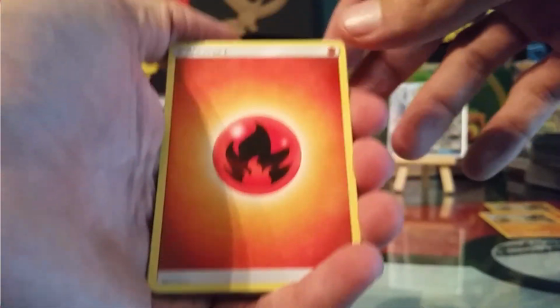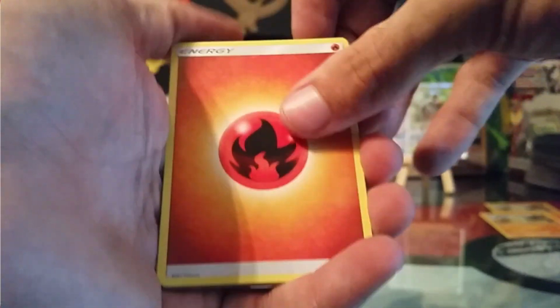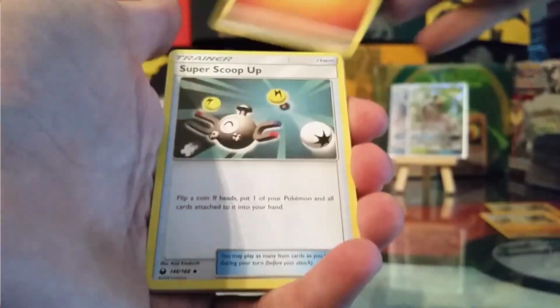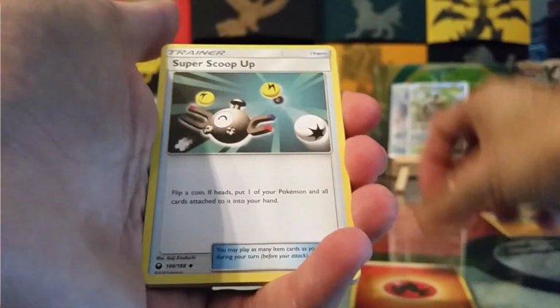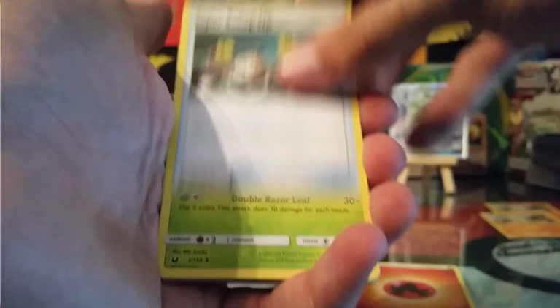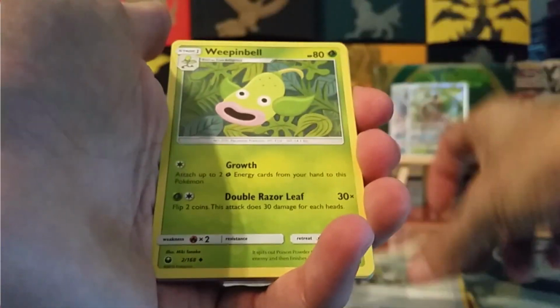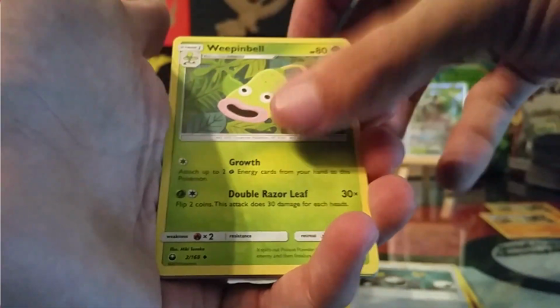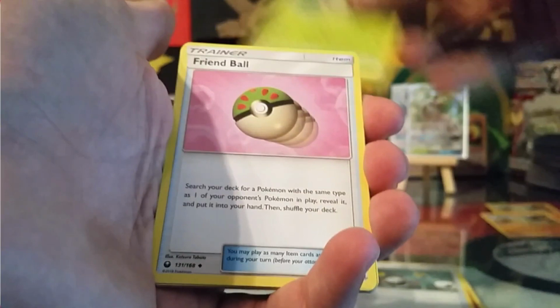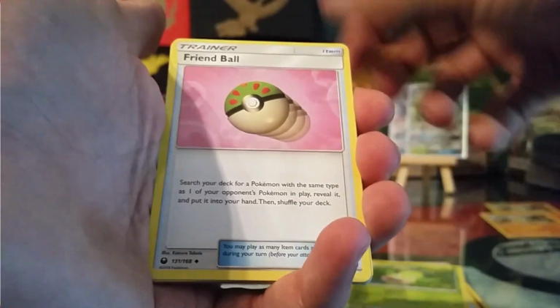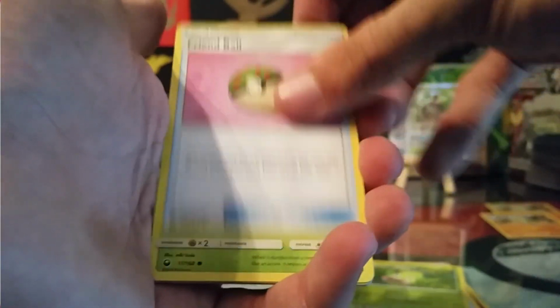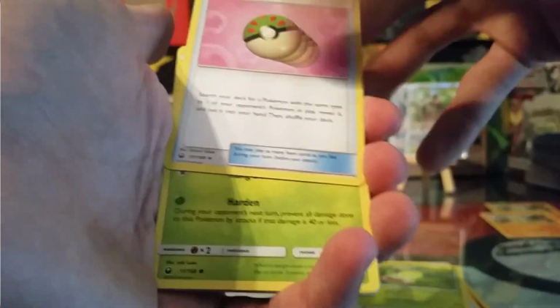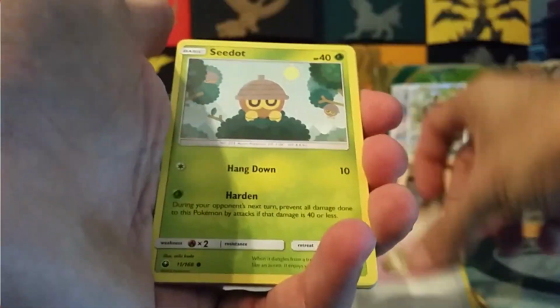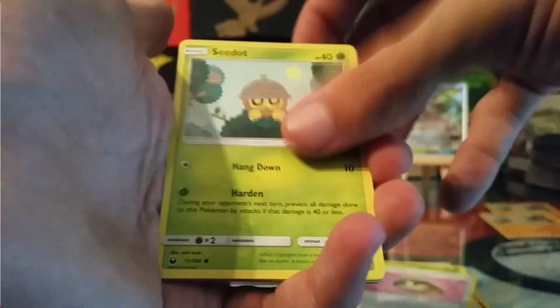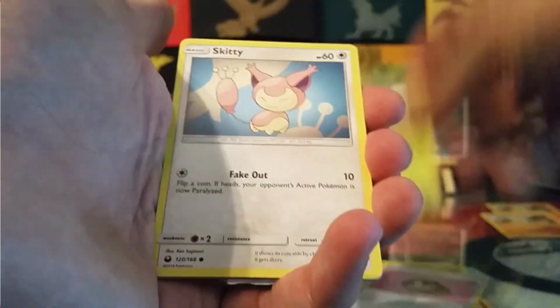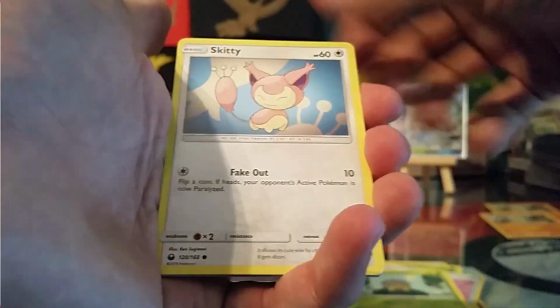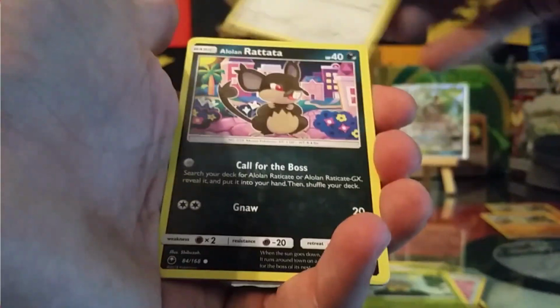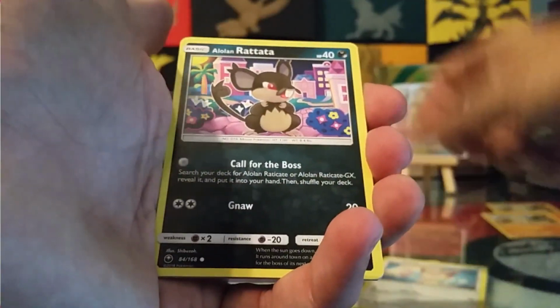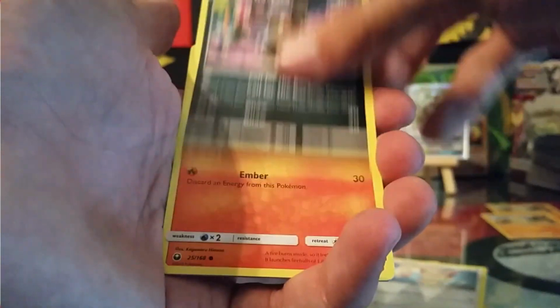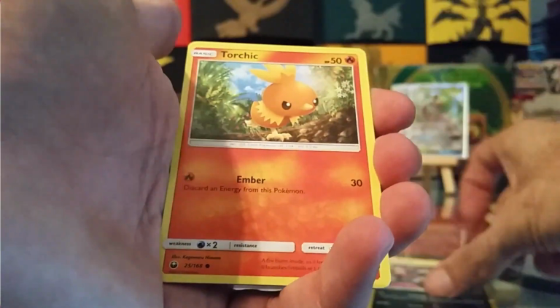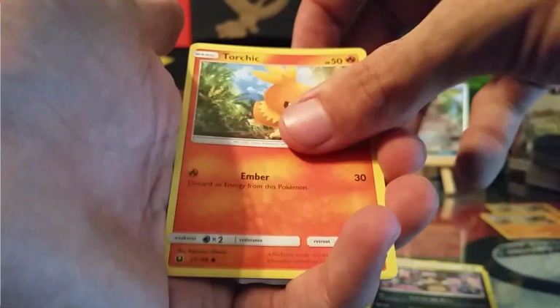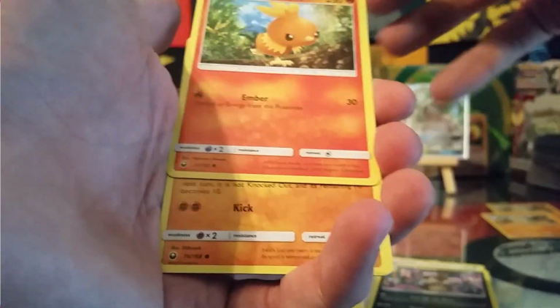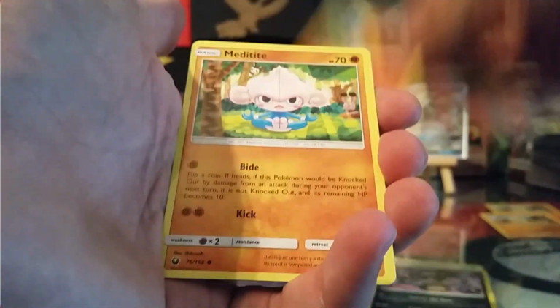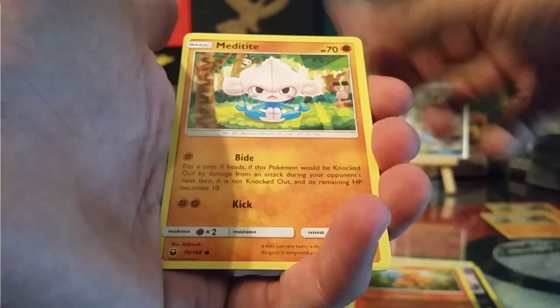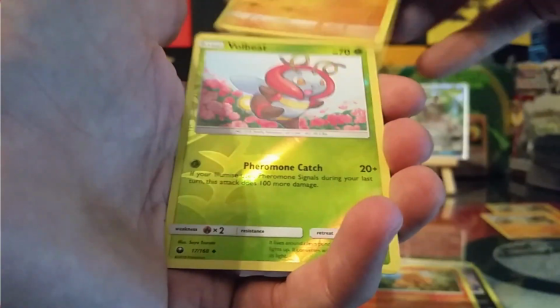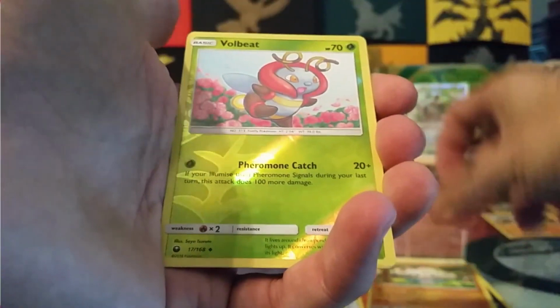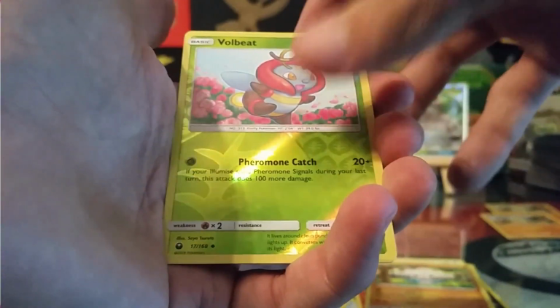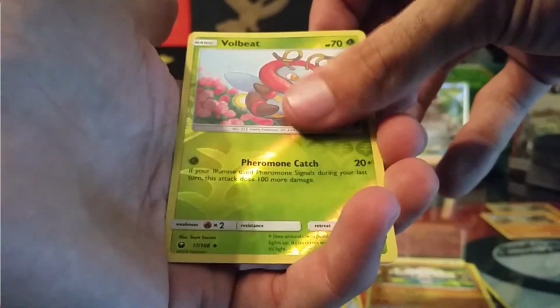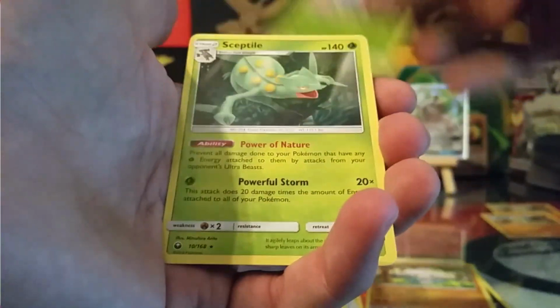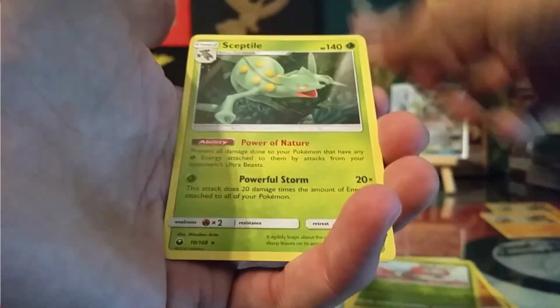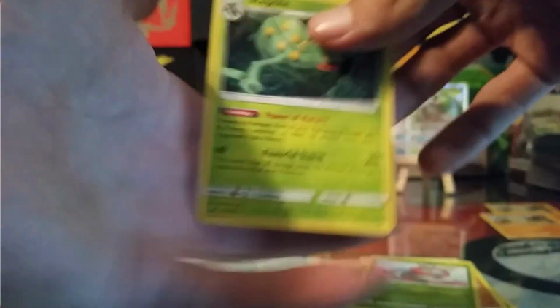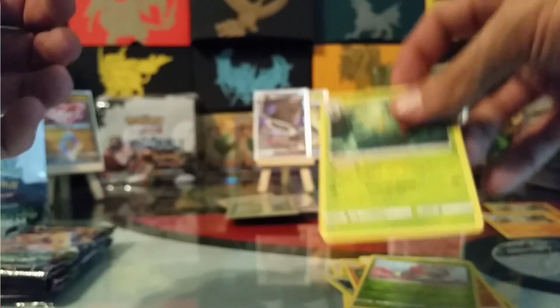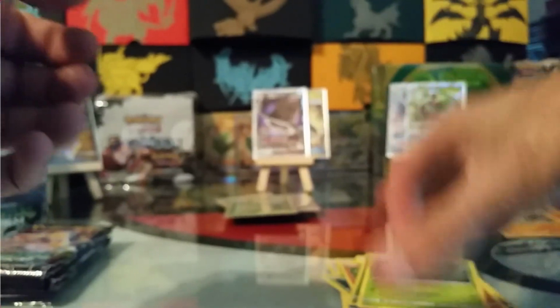We have a Fire Energy, Super Scoop Up, Weaving Bell, Friend Ball, C-Dot, Skitty, Lone Rattata, Torchic, Meditite, Reverse Volbeat, and a non-holo rare Sceptile.